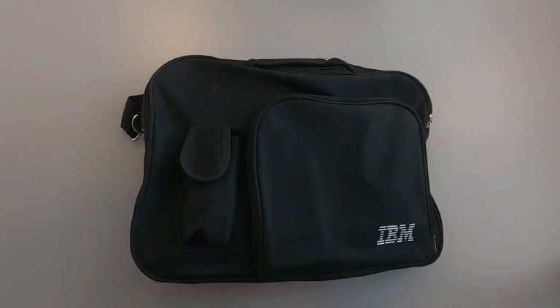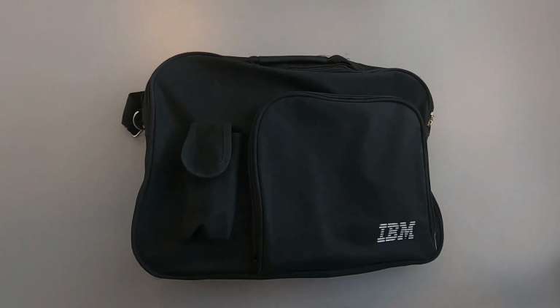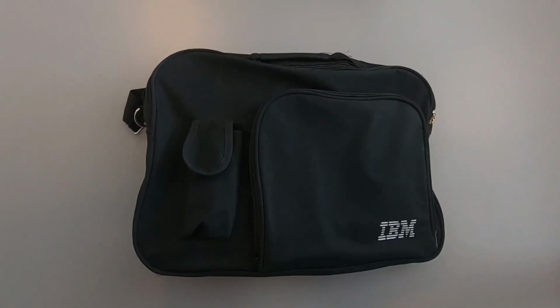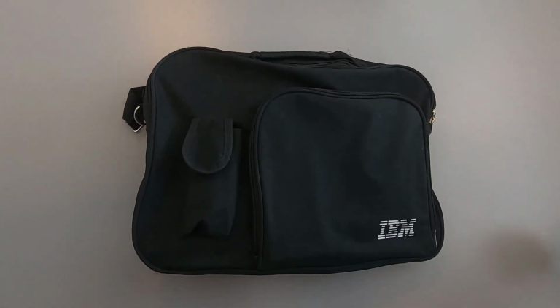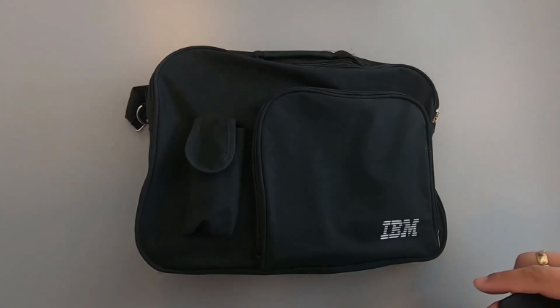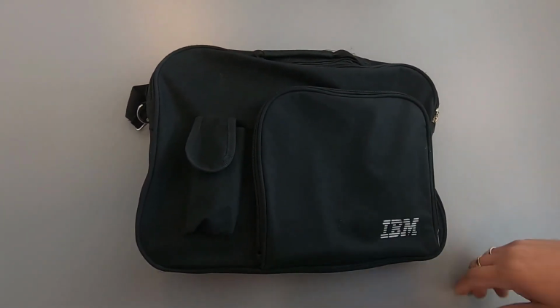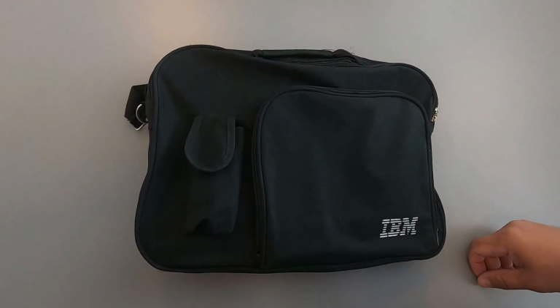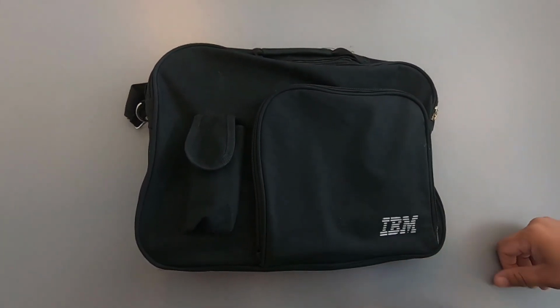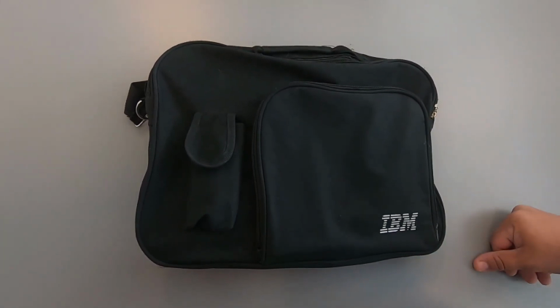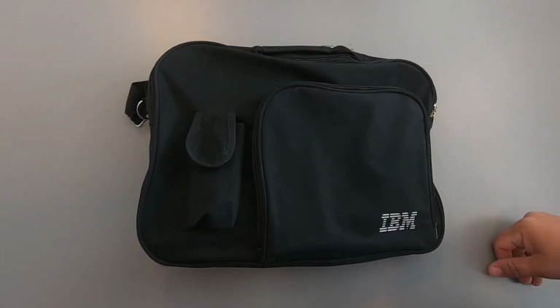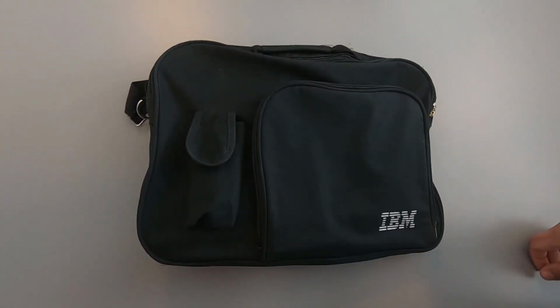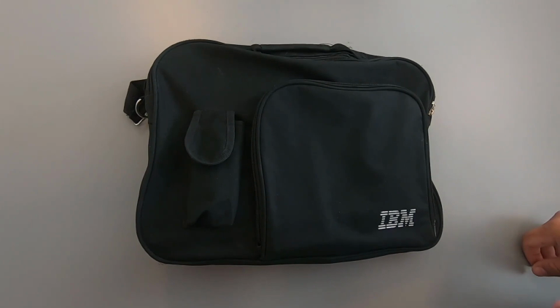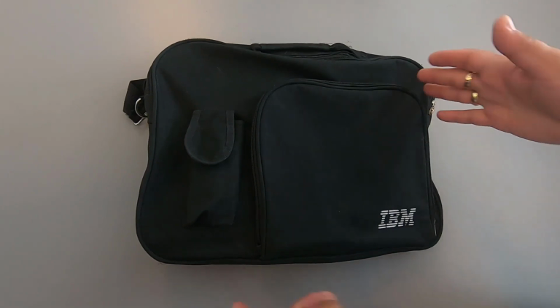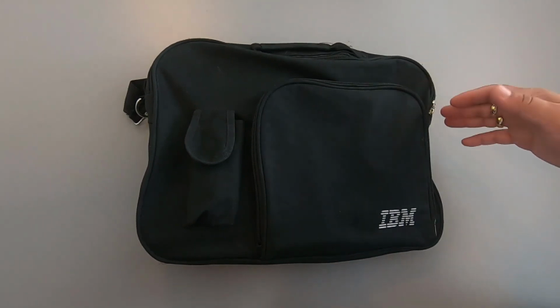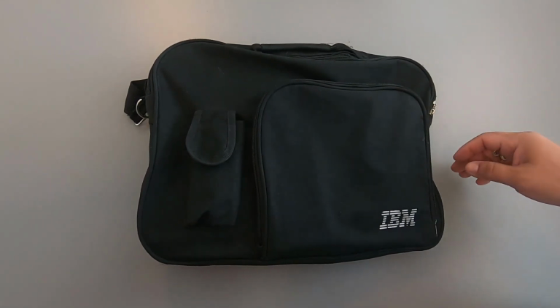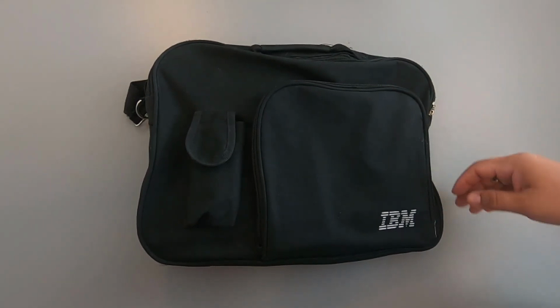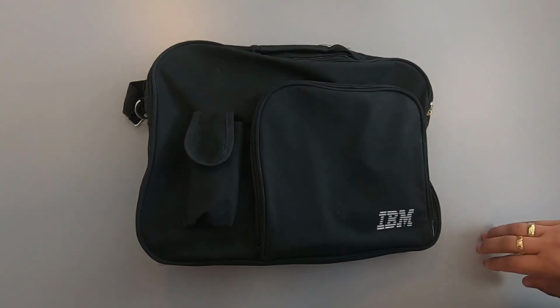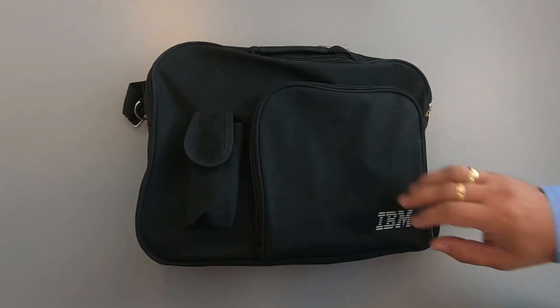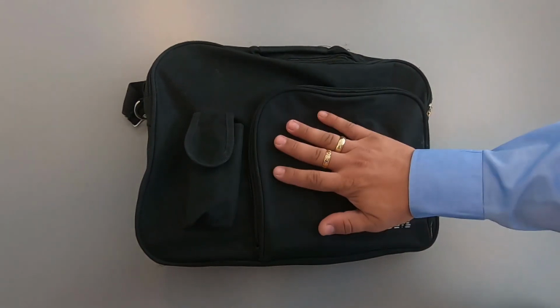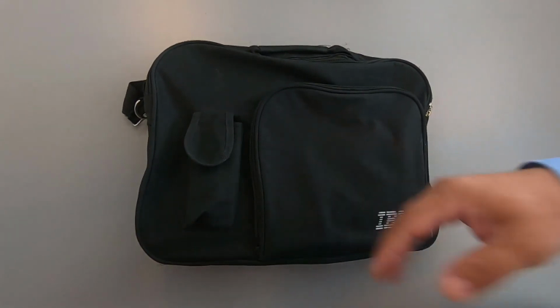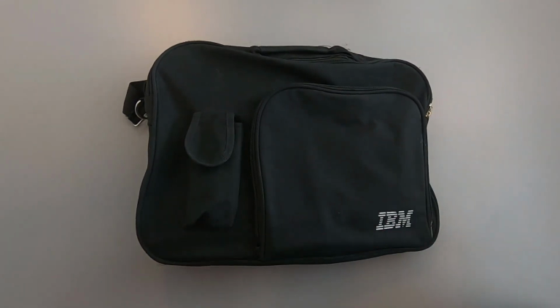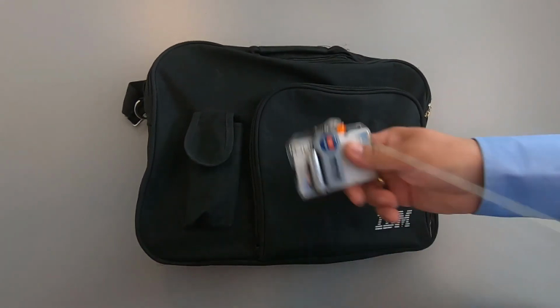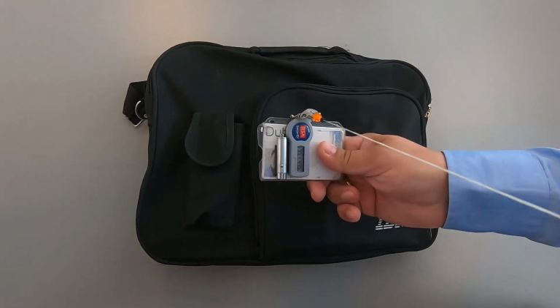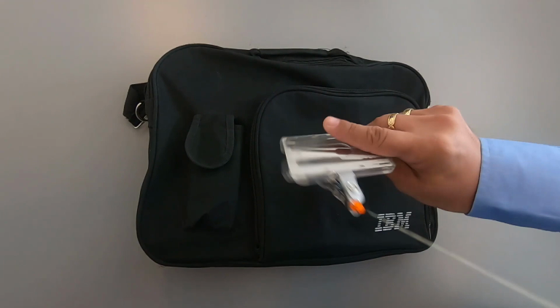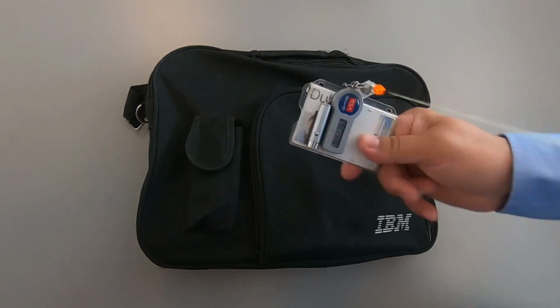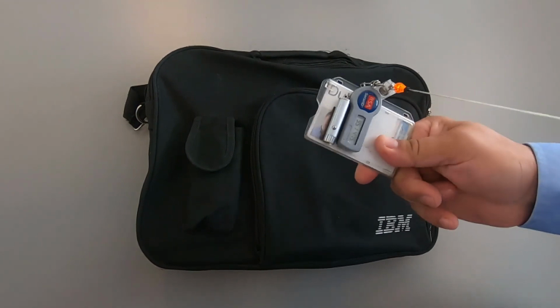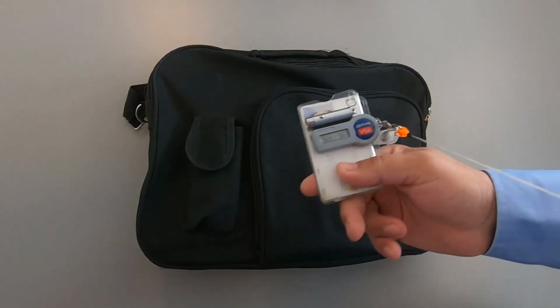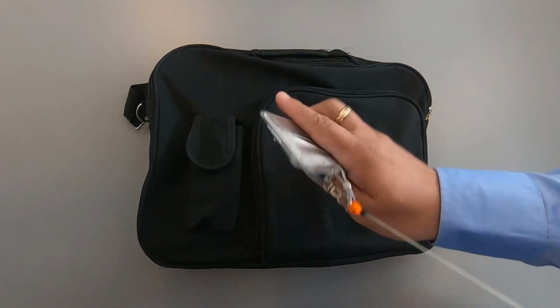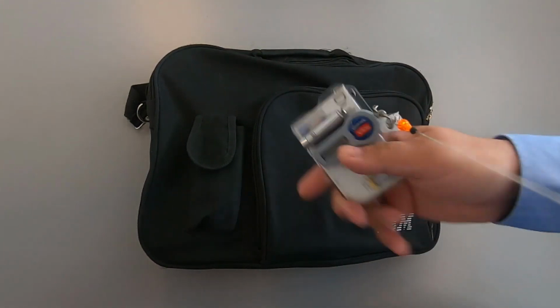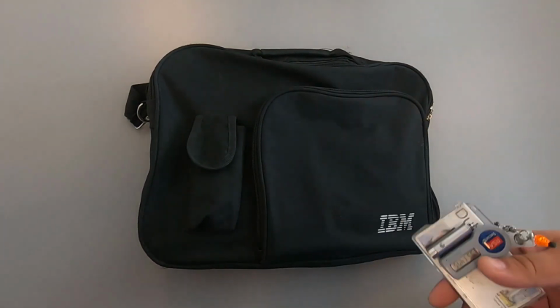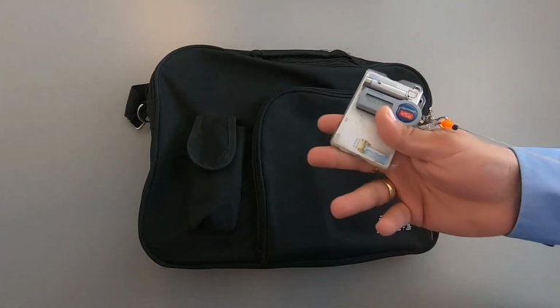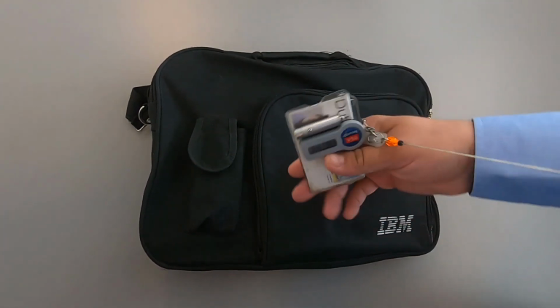Hi everybody. Today I'm going to show you something that we're going to use in our Red Team exercise. This is obviously a bag, and we're going to use this to clone people's access cards they use for getting access to their job work.